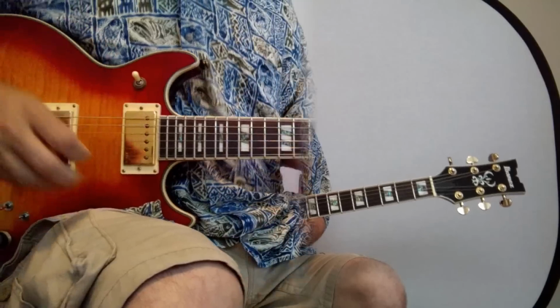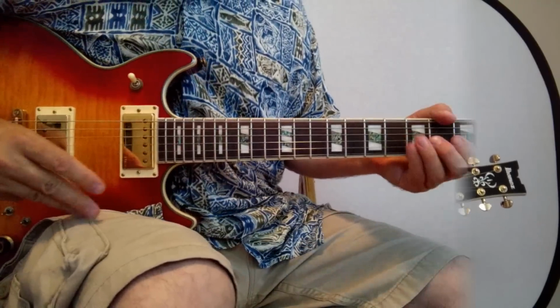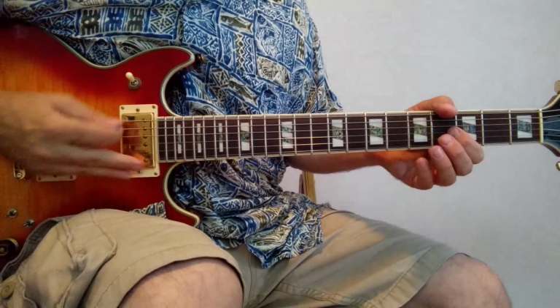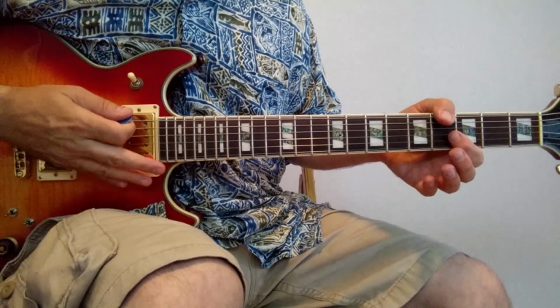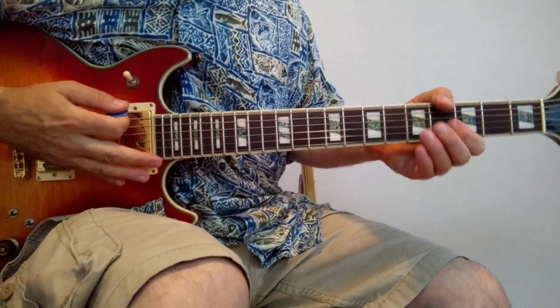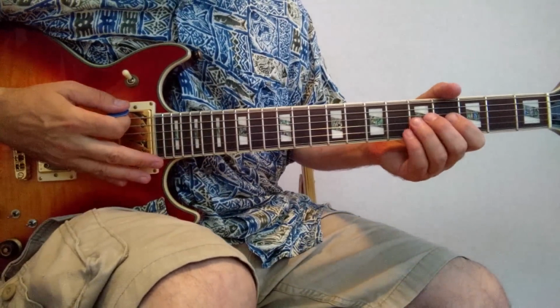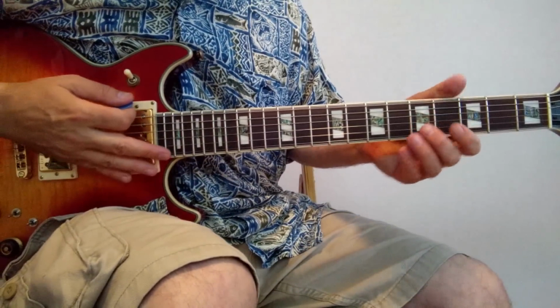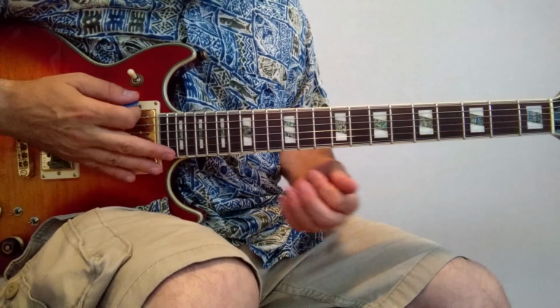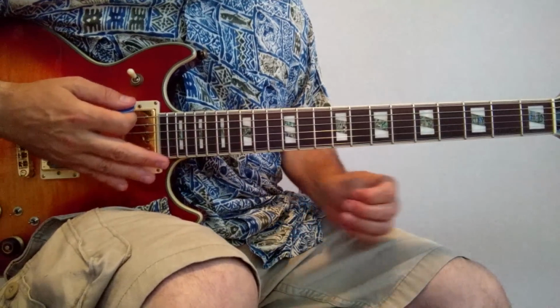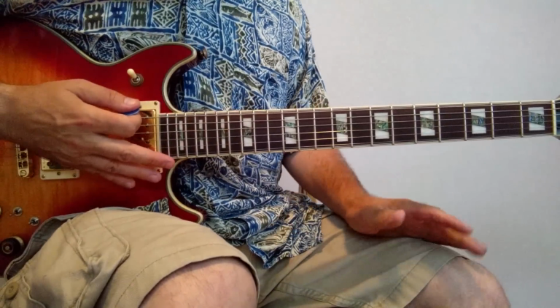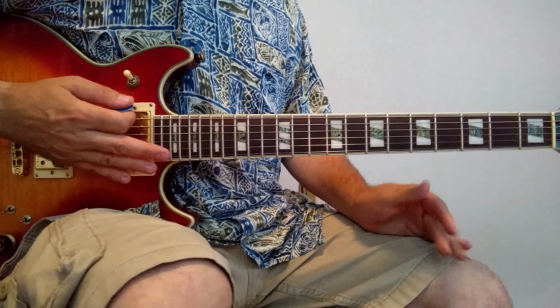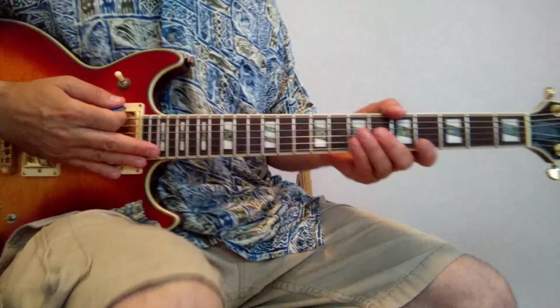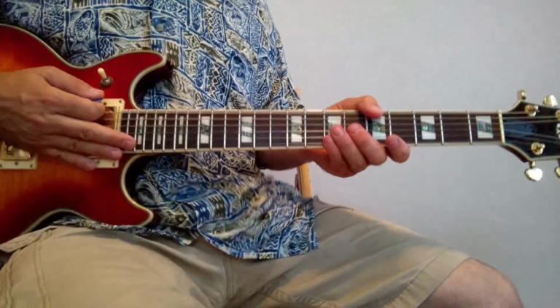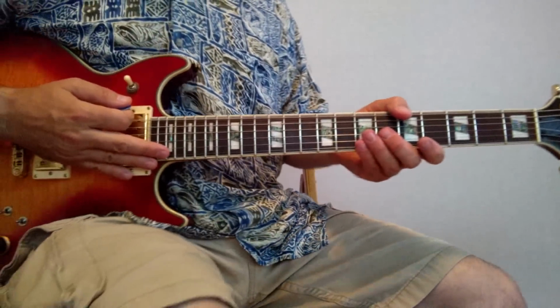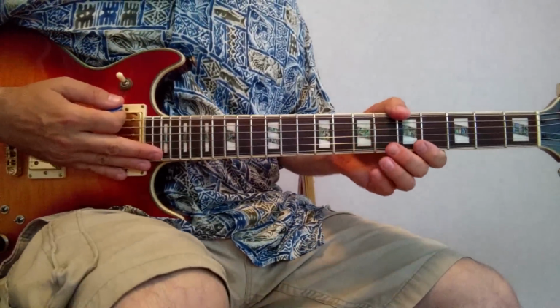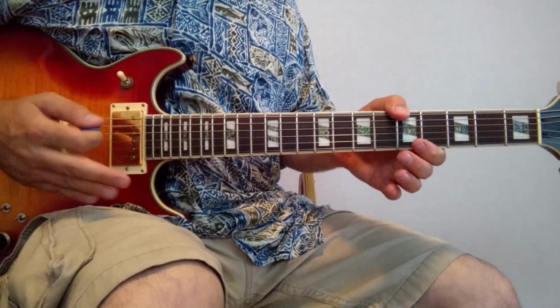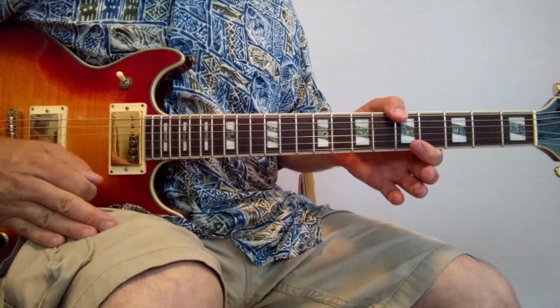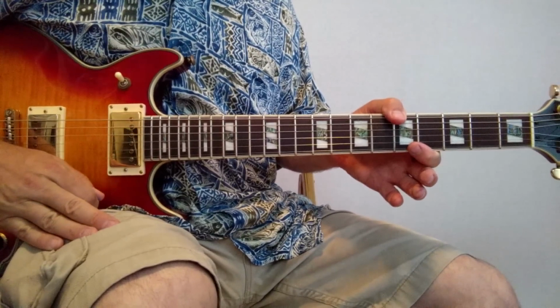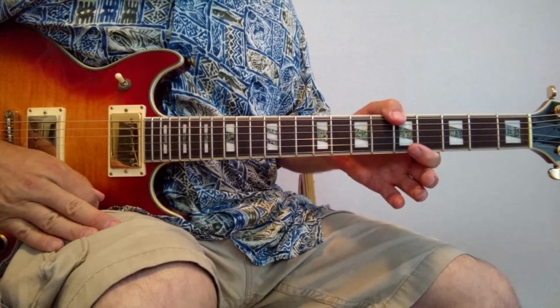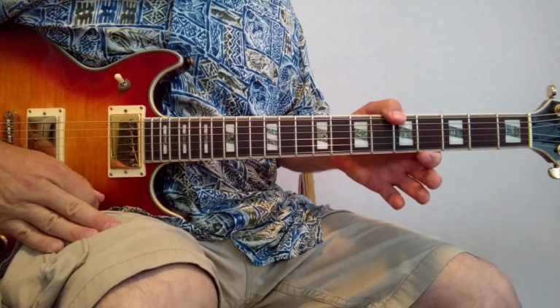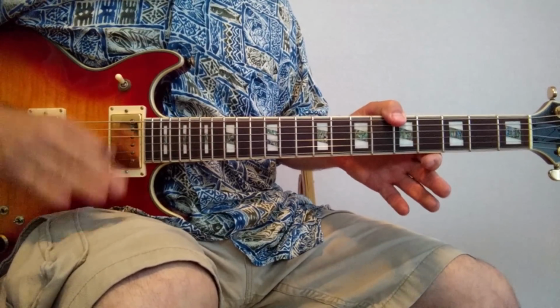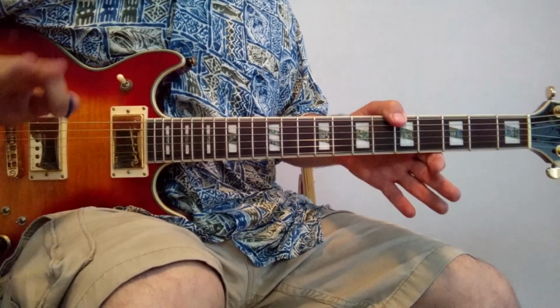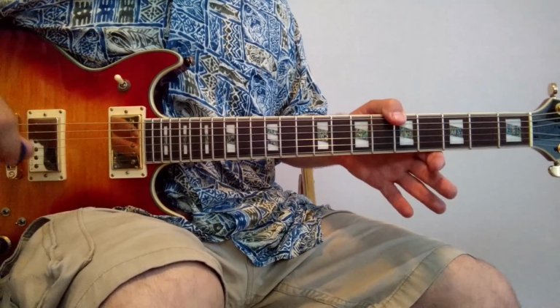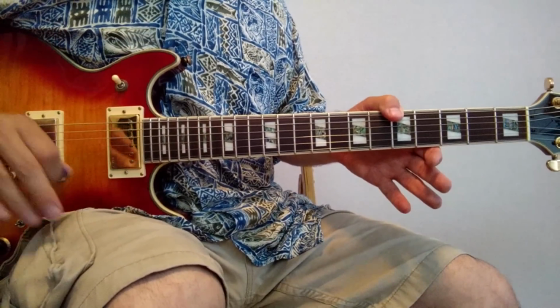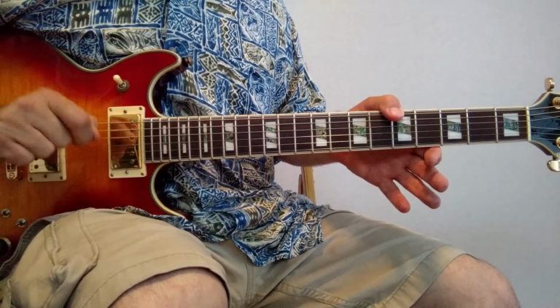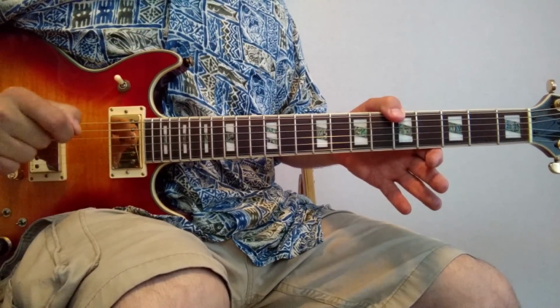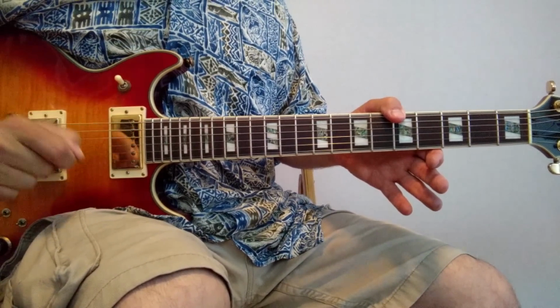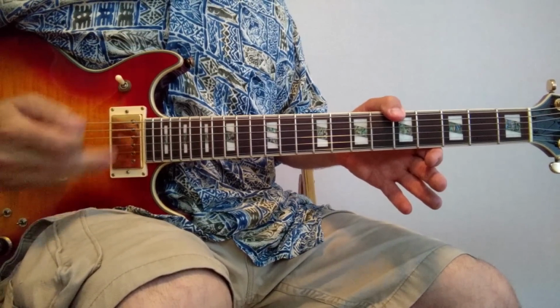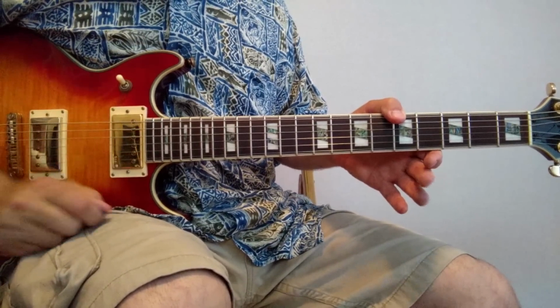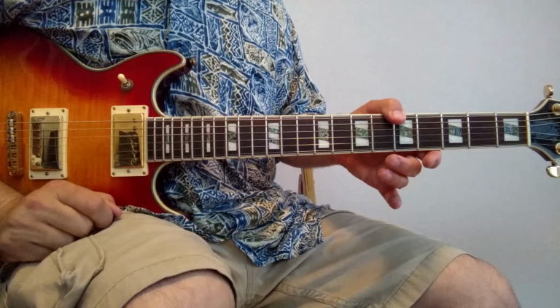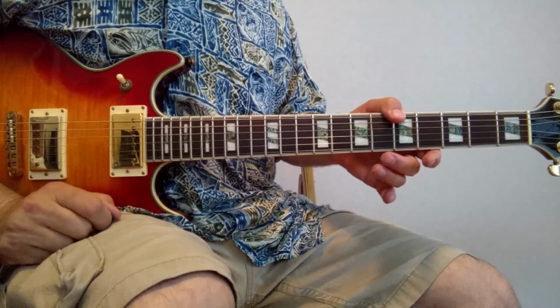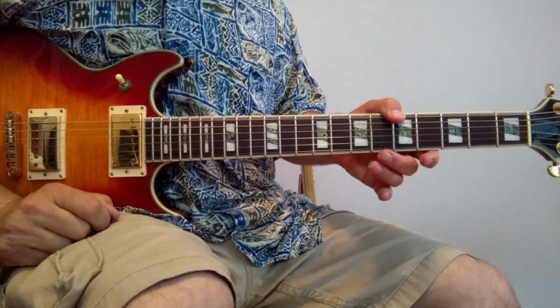Hey gang, let's go over this in some detail. This is an R&B riff that's a lot like Jessie J's 'Price Tag', but it's a lot like a lot of things, and you can use this sort of trick to embellish your R&B.